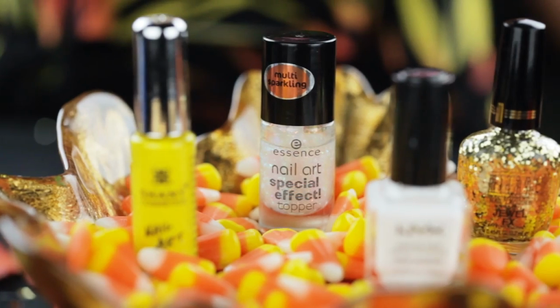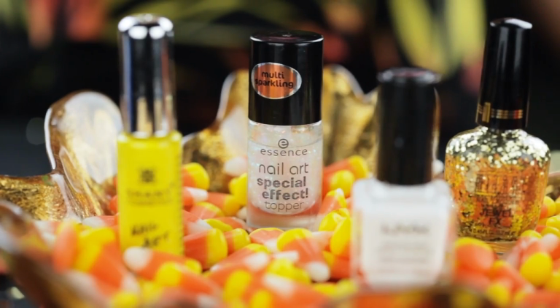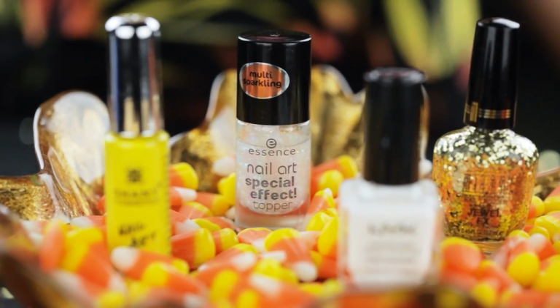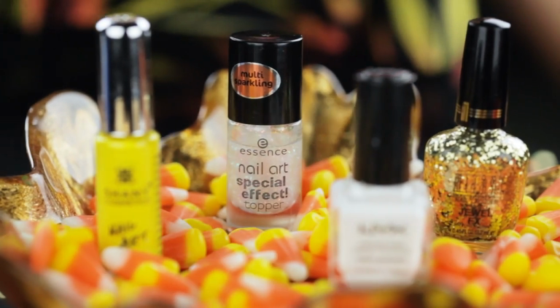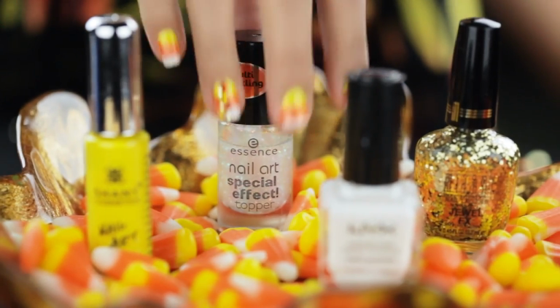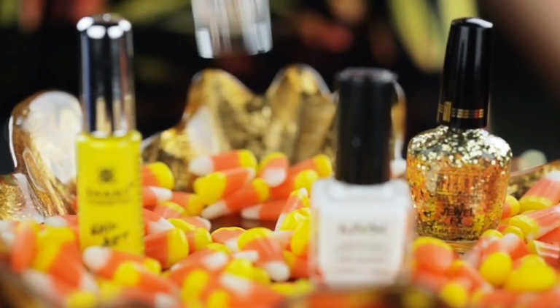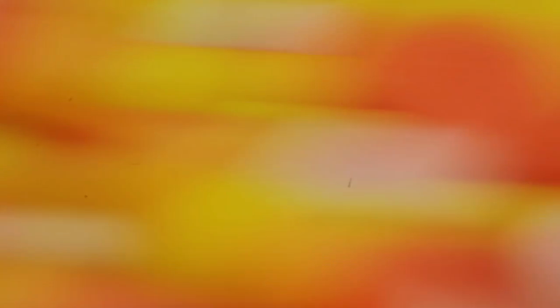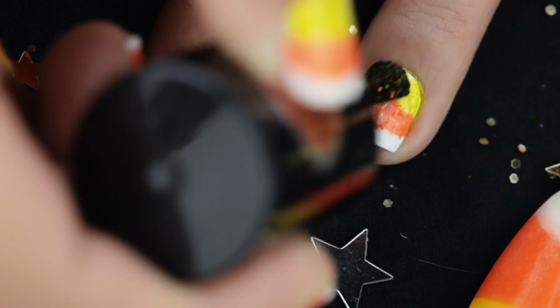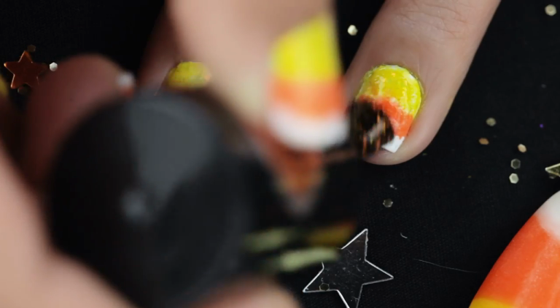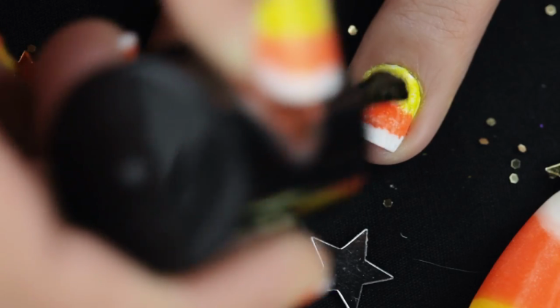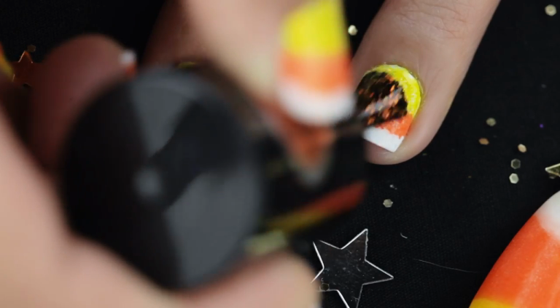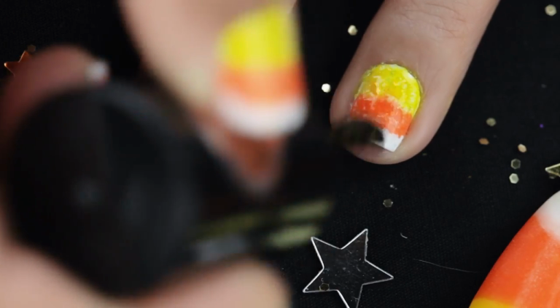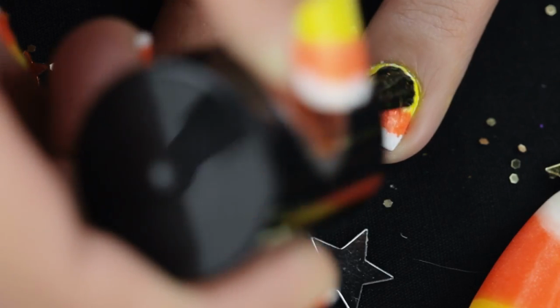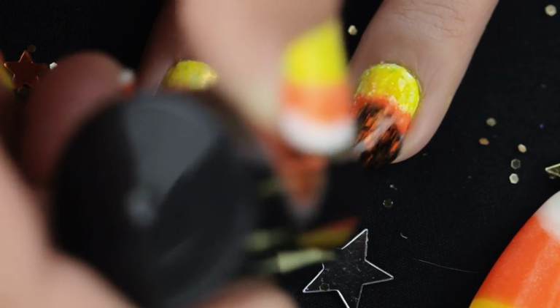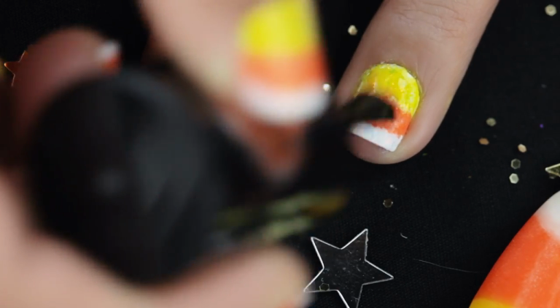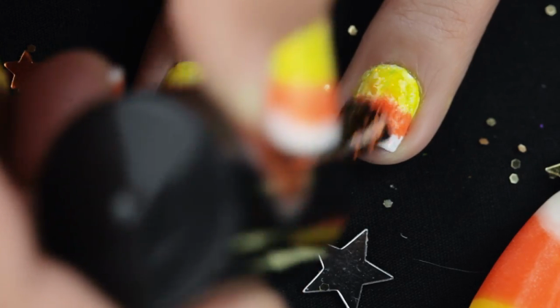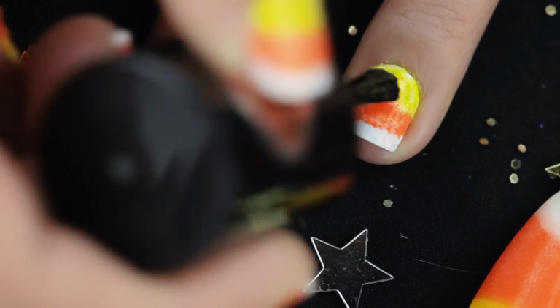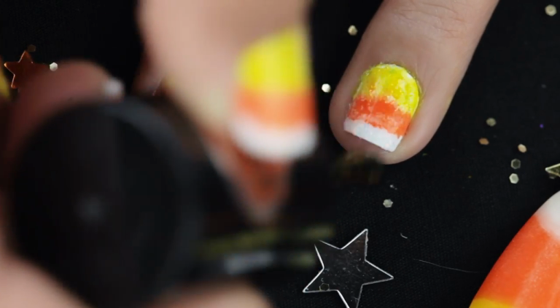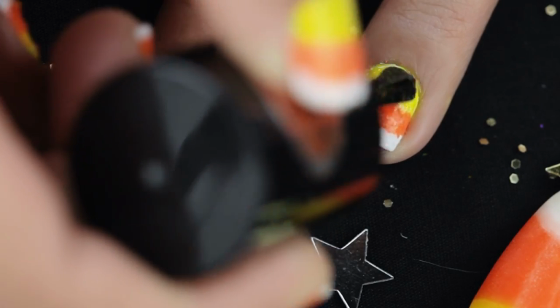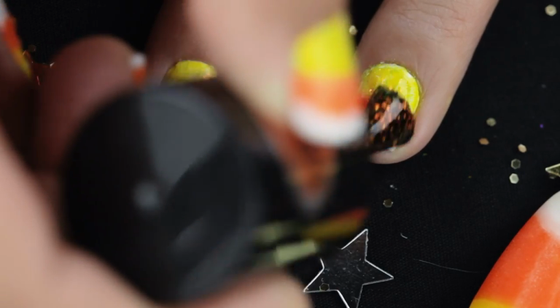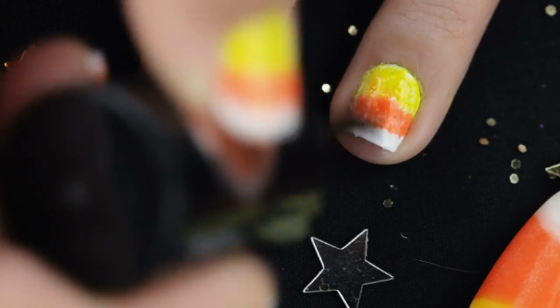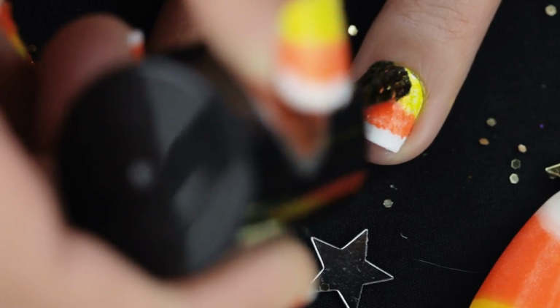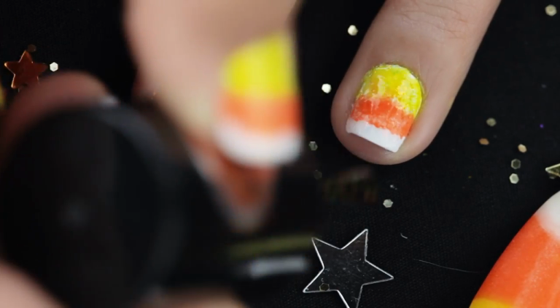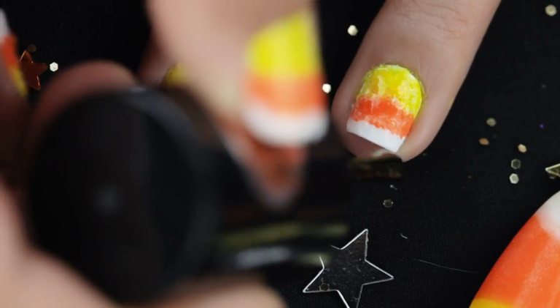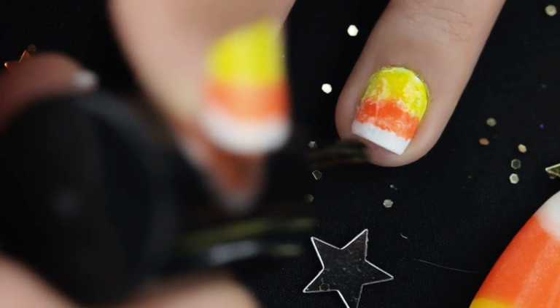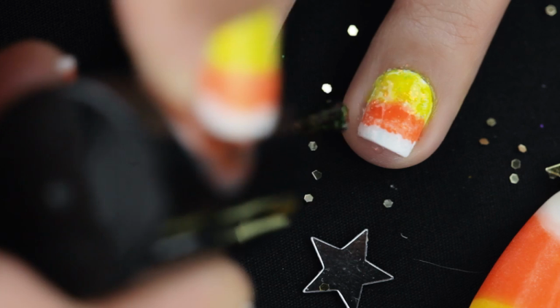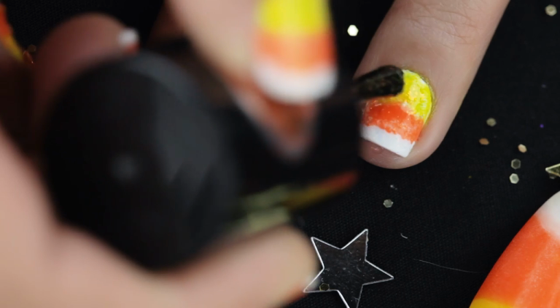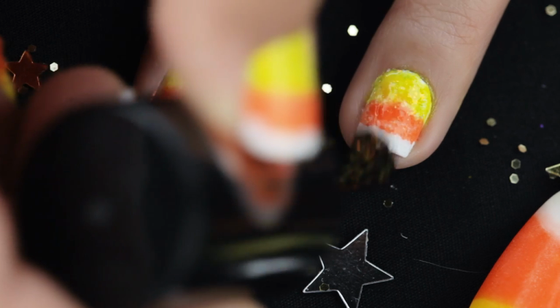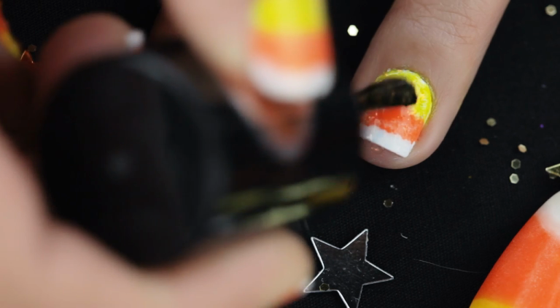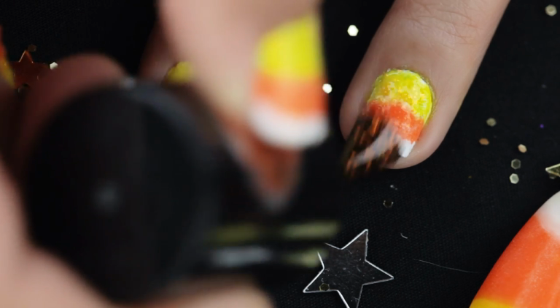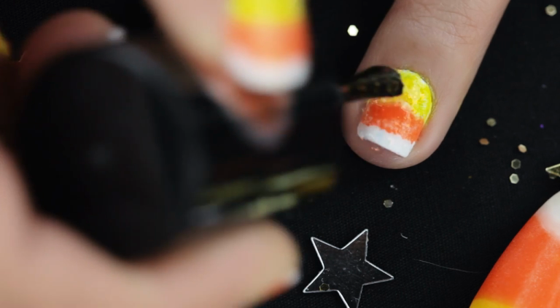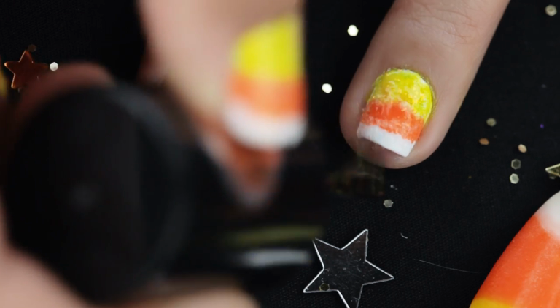Now you have a choice to keep that candy corn as is or dazzle it up with some sparkle. I'm going to go with some sparkle, and I'm using Knot in Vegas by Essence.